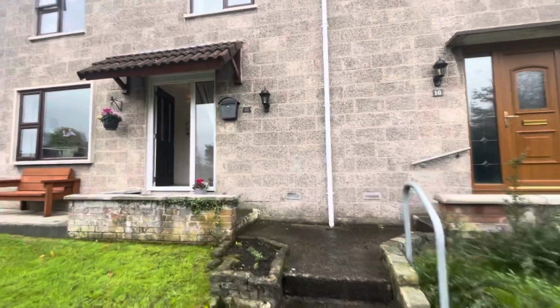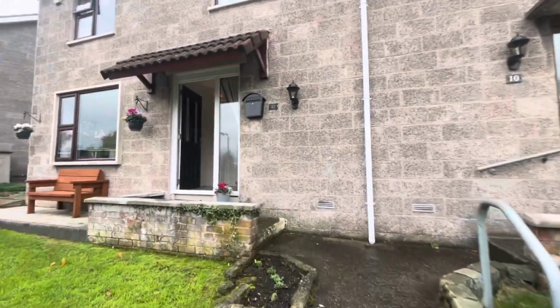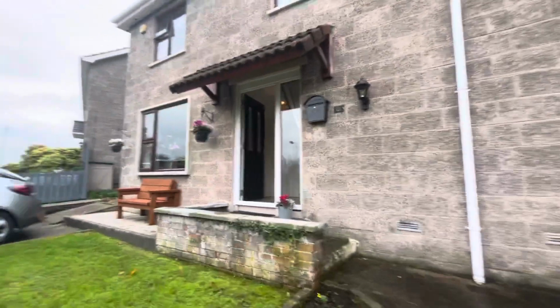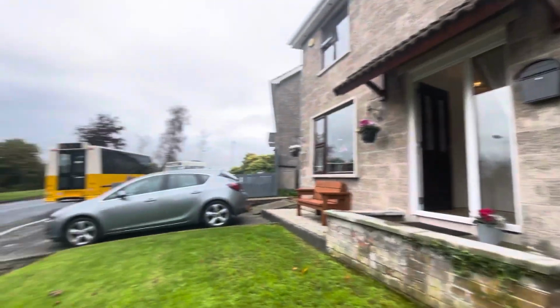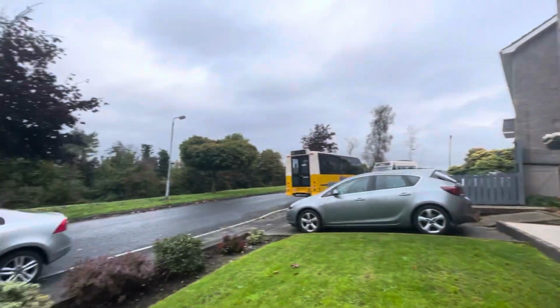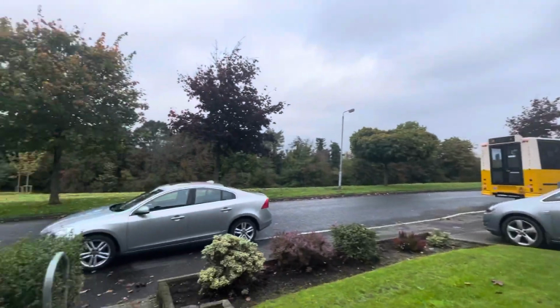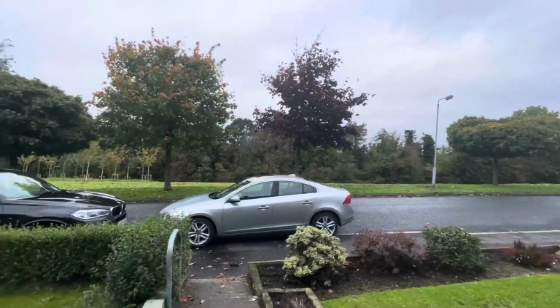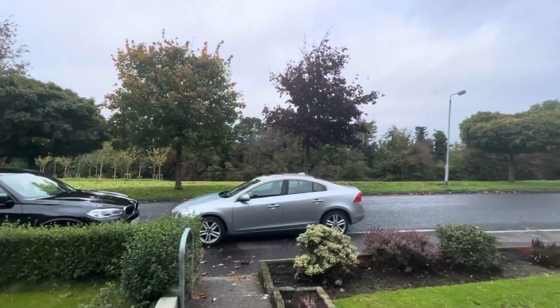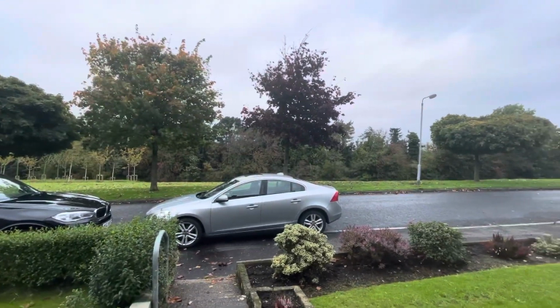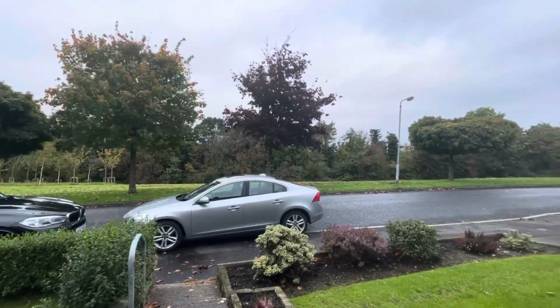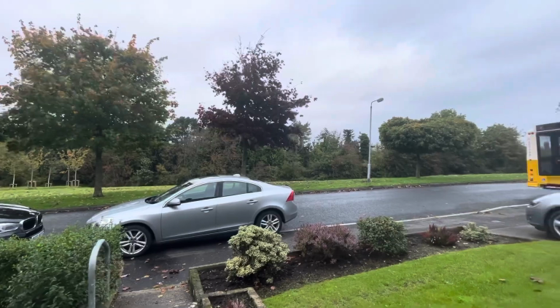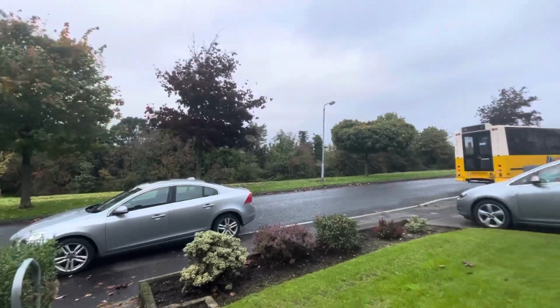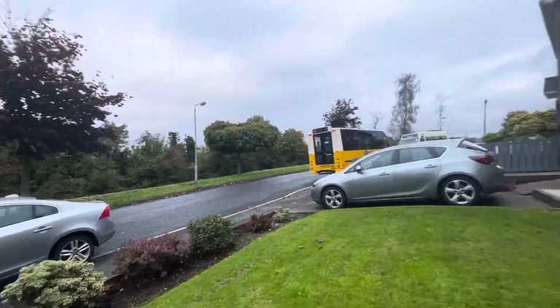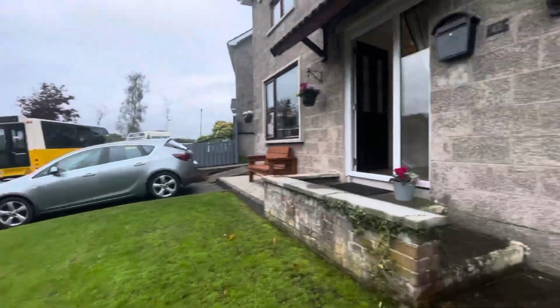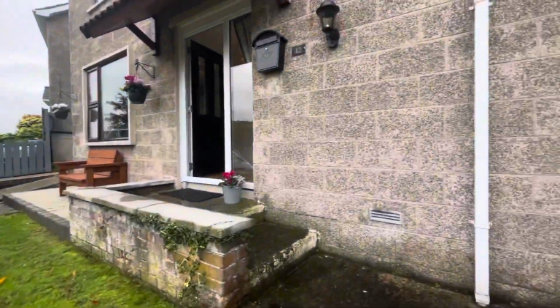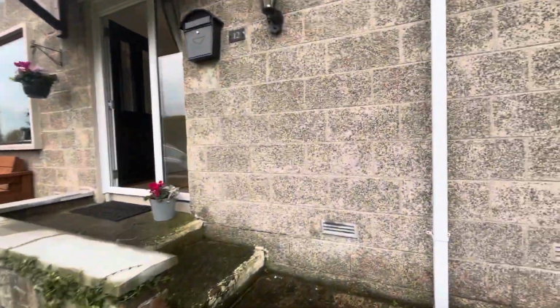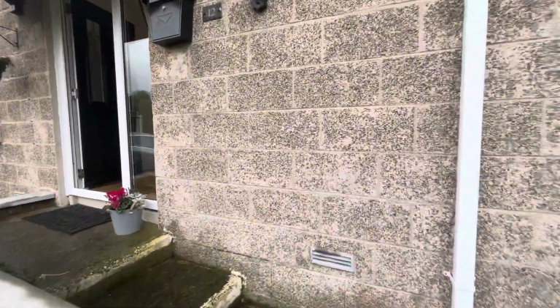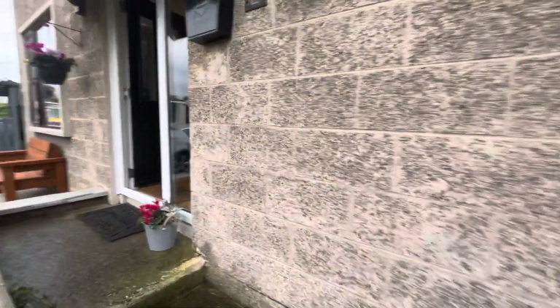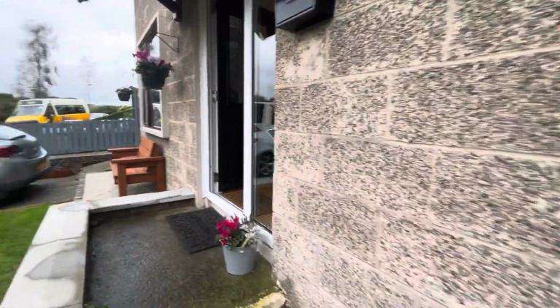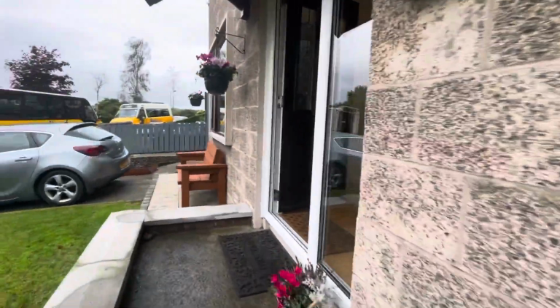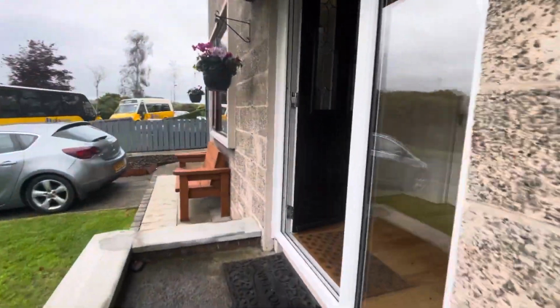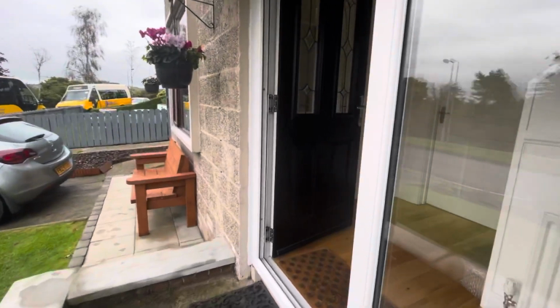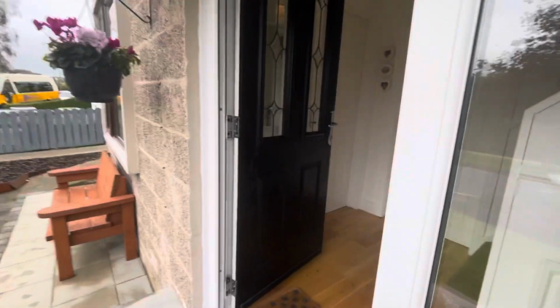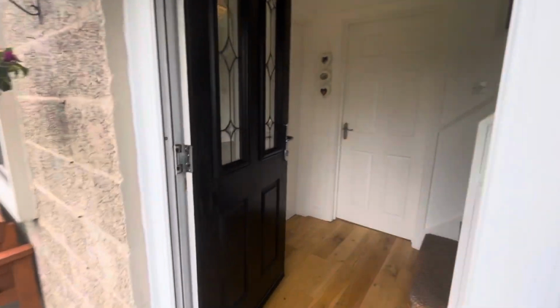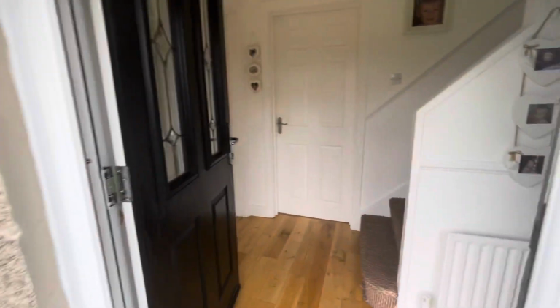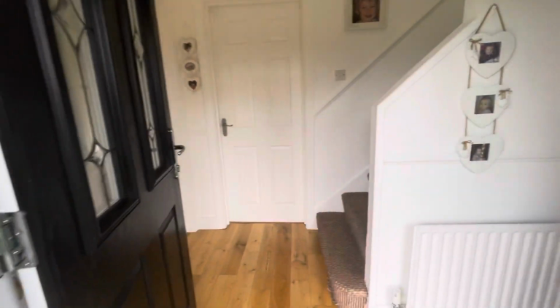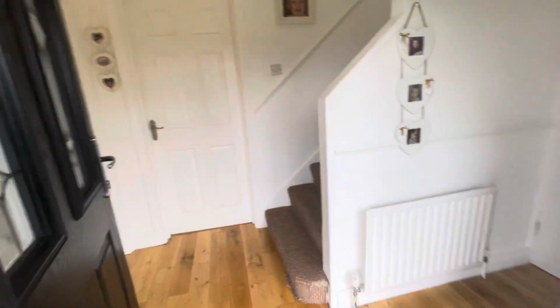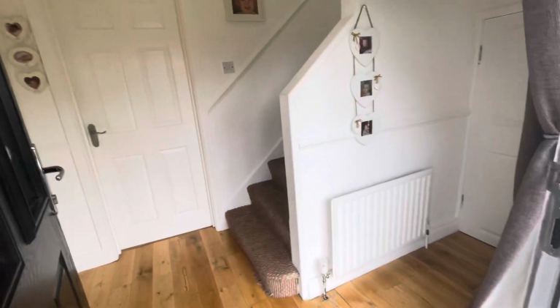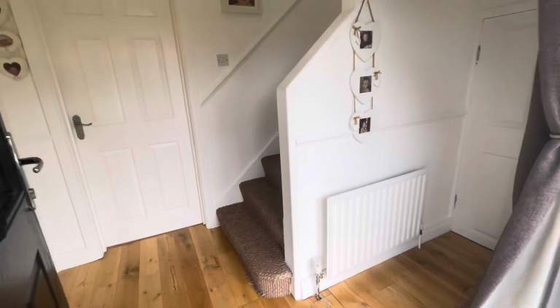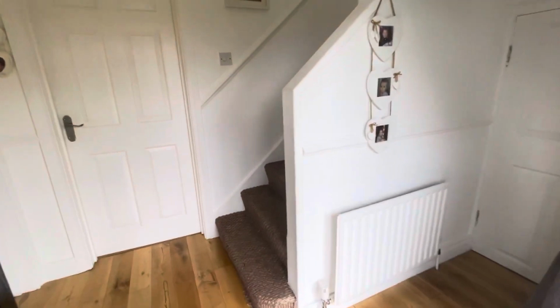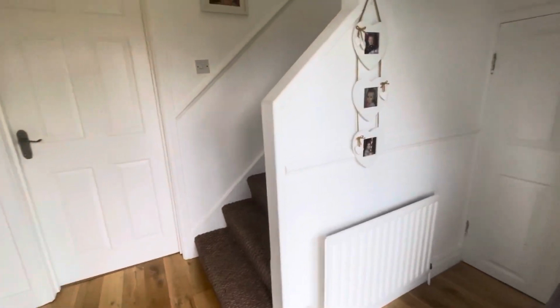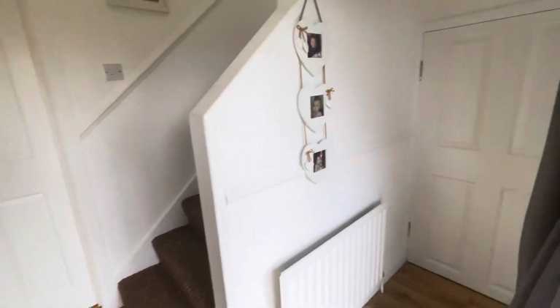To the front of the property you're overlooking a nice green, which is nice to have. The property itself is finished to a very high standard throughout with solid wood floors to the downstairs space.